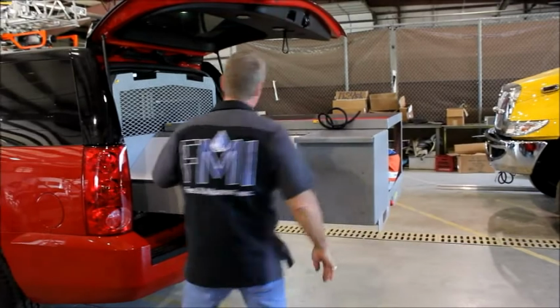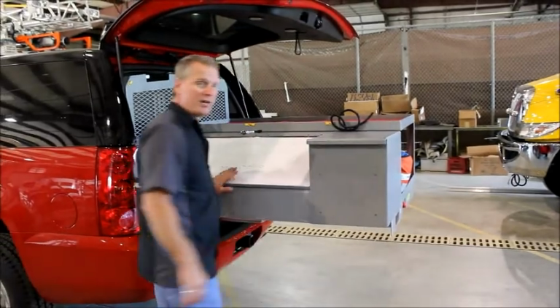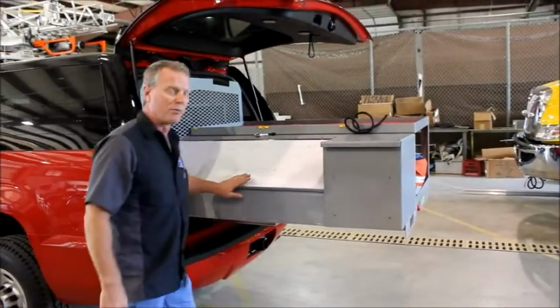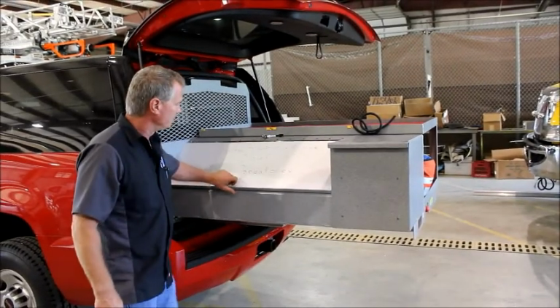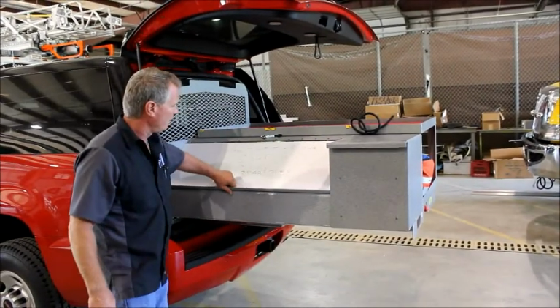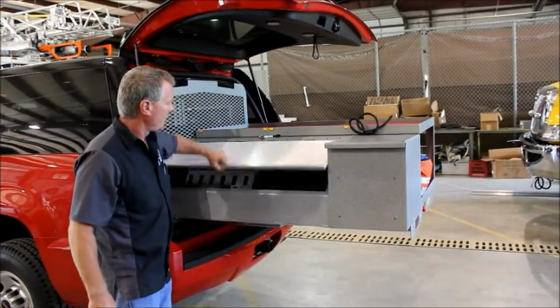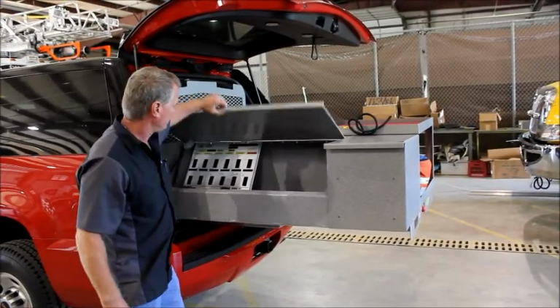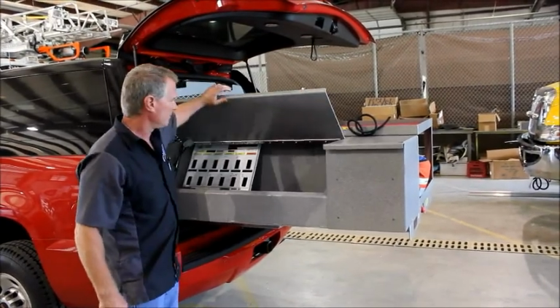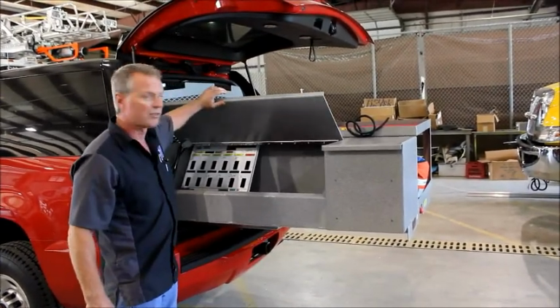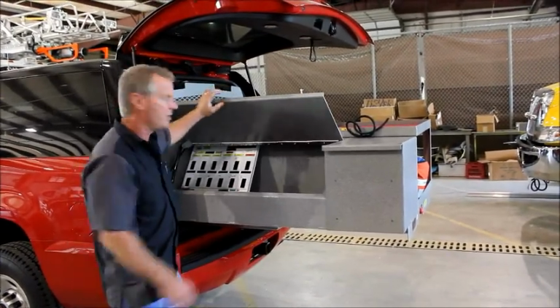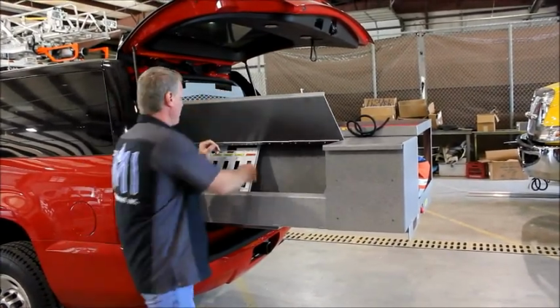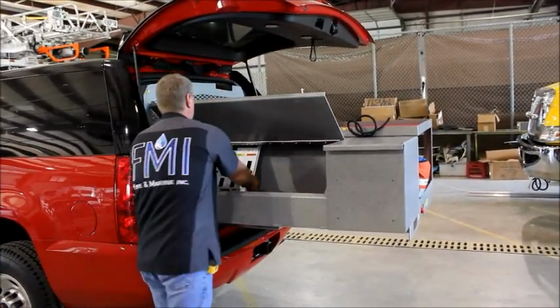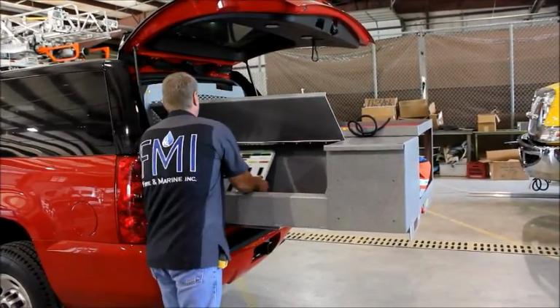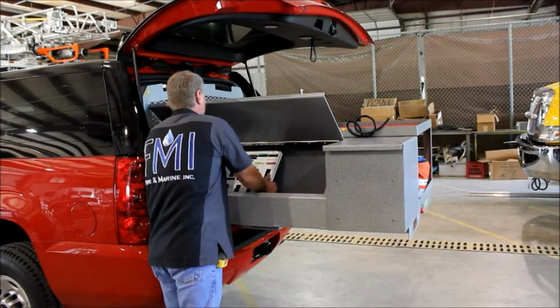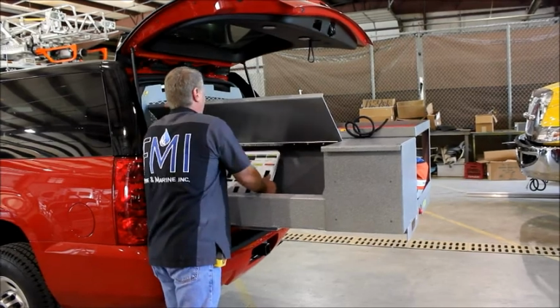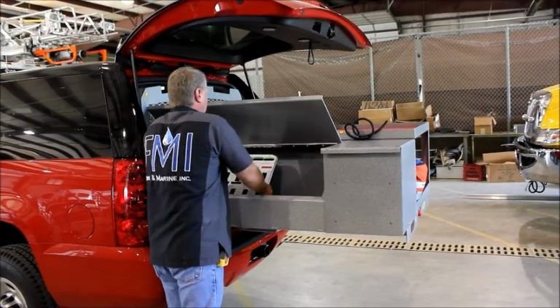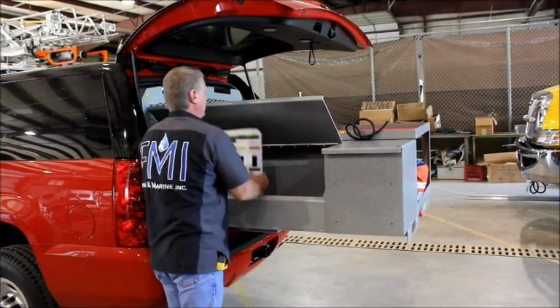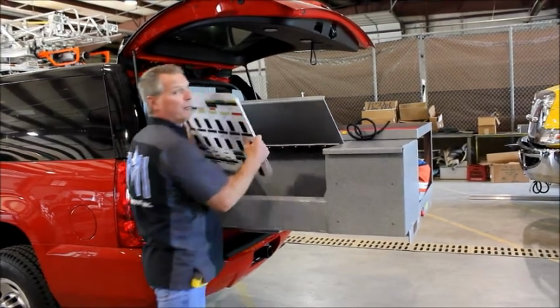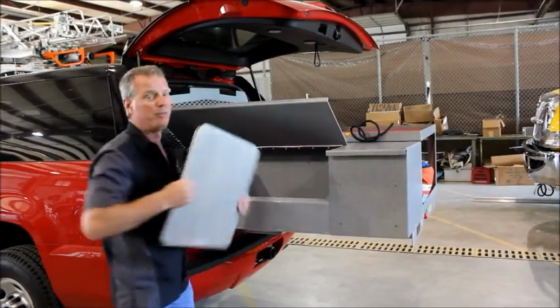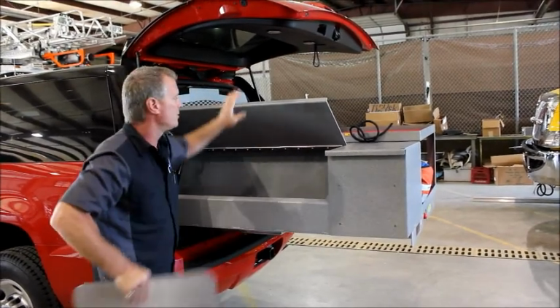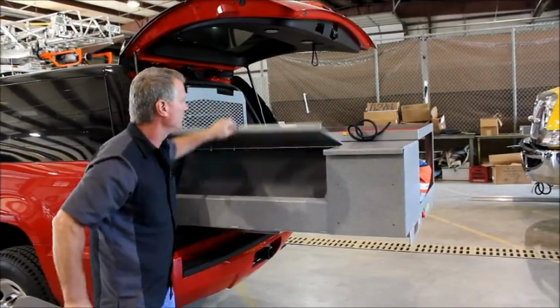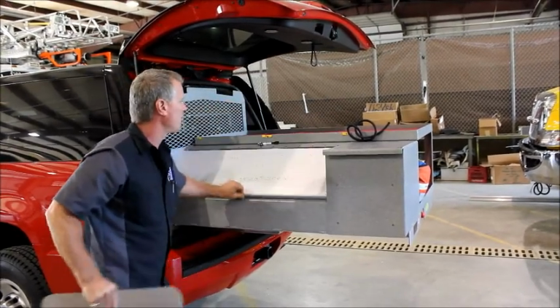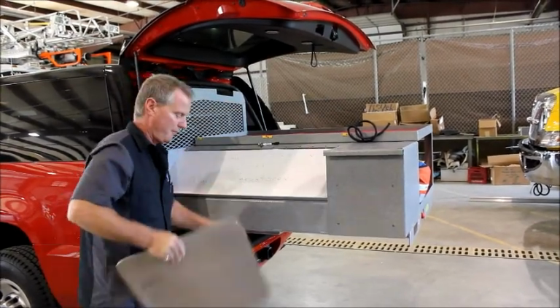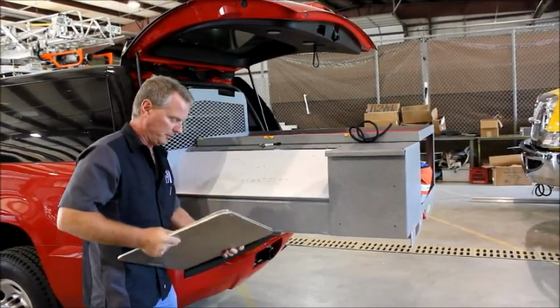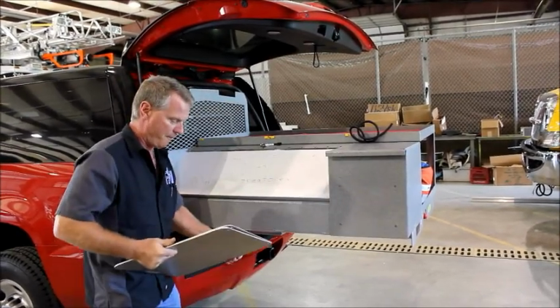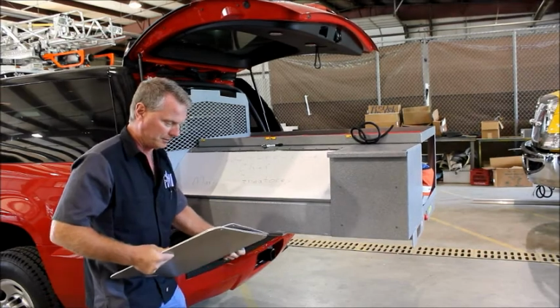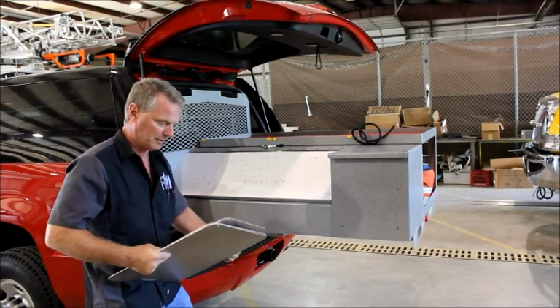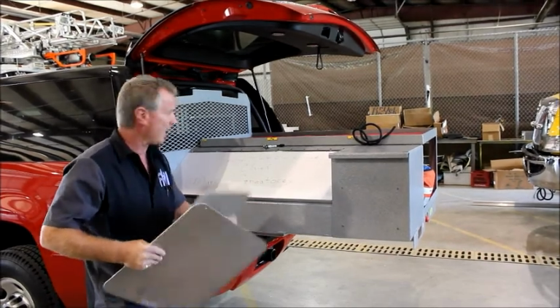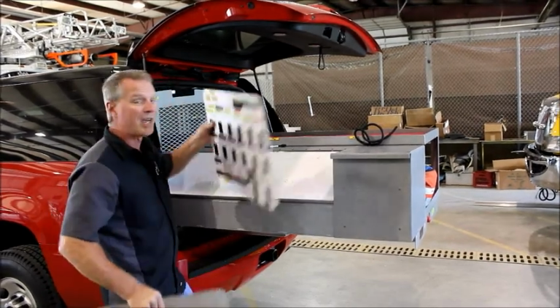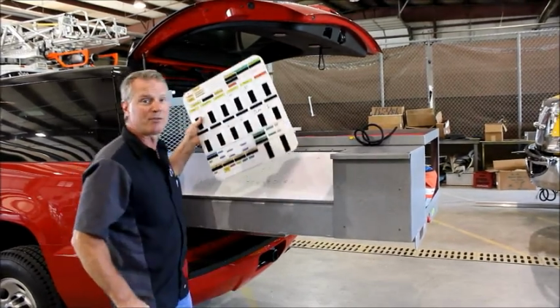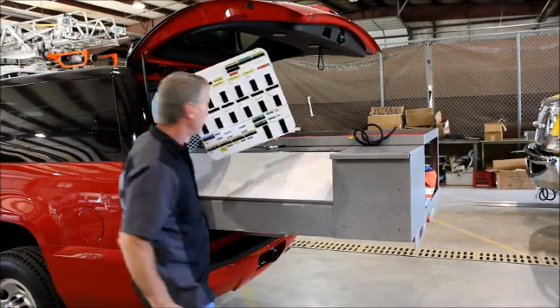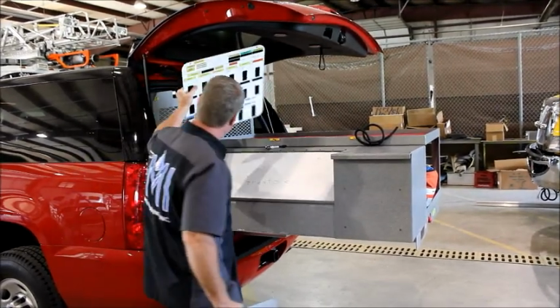It's got a dry erase board, storage in it, and accountability boards with little tabs to set those on.